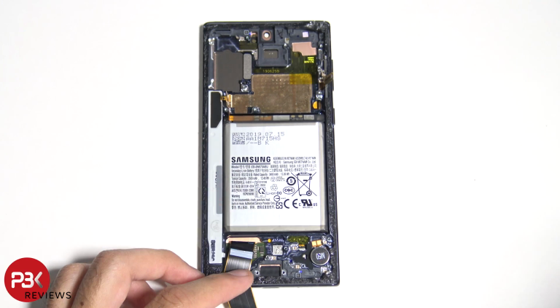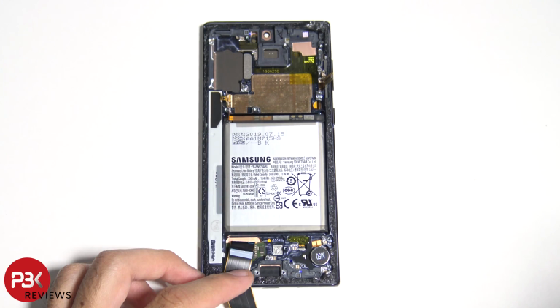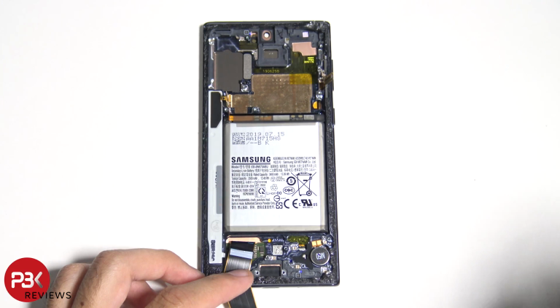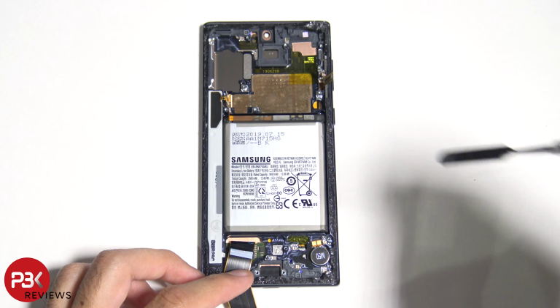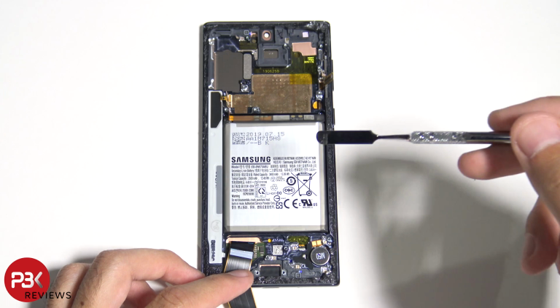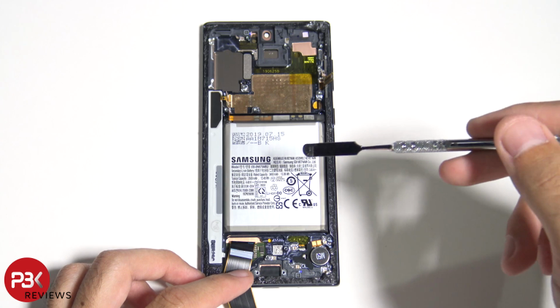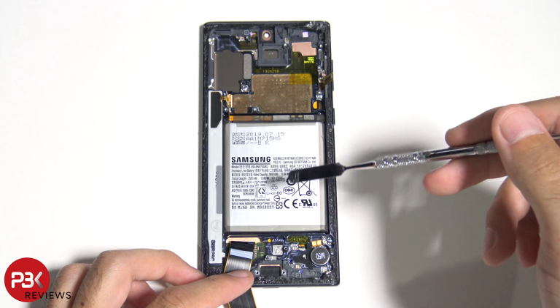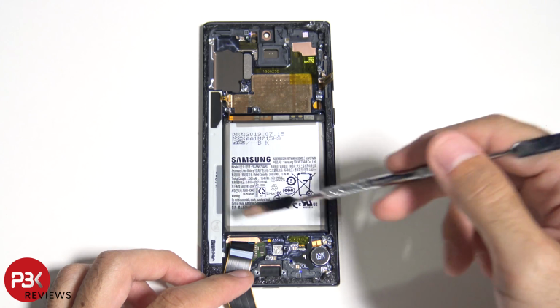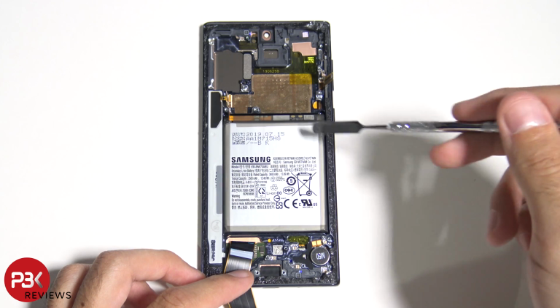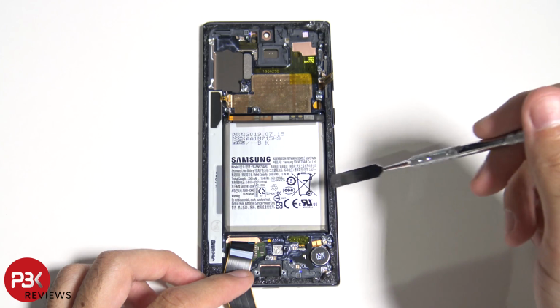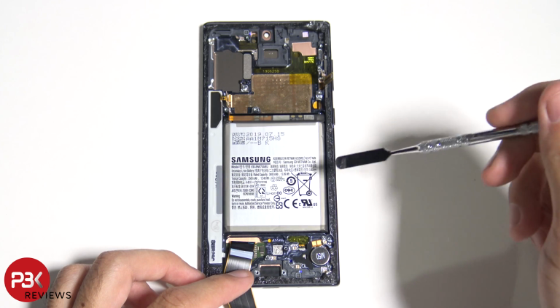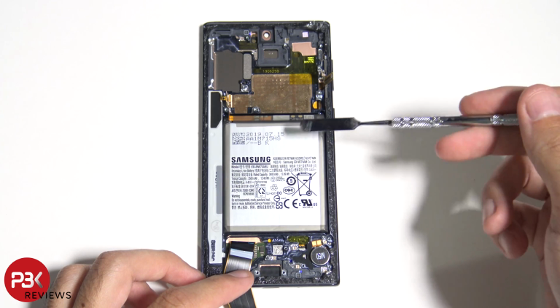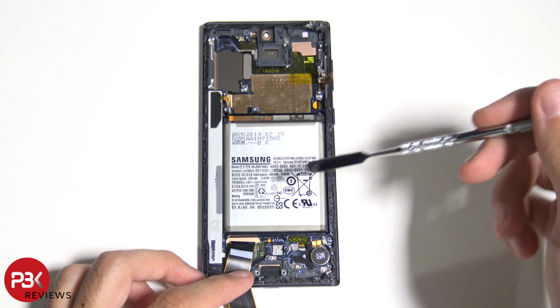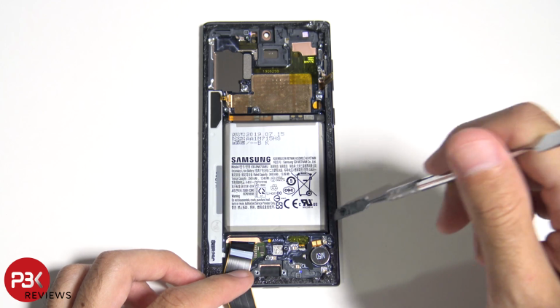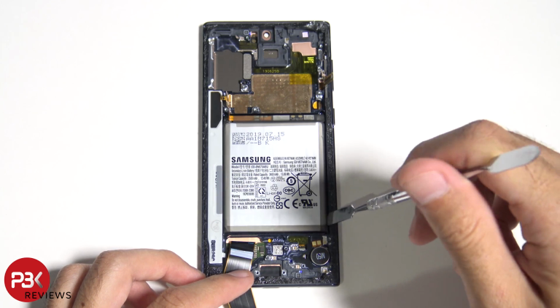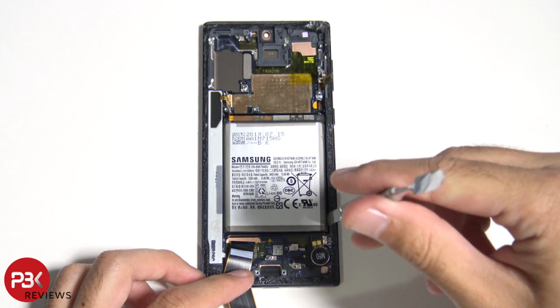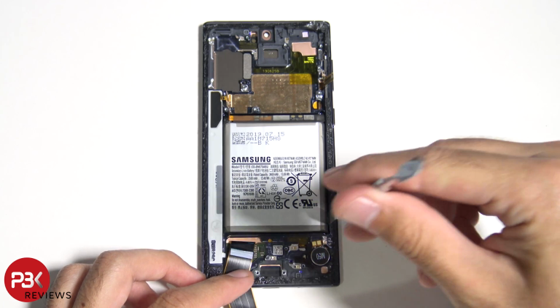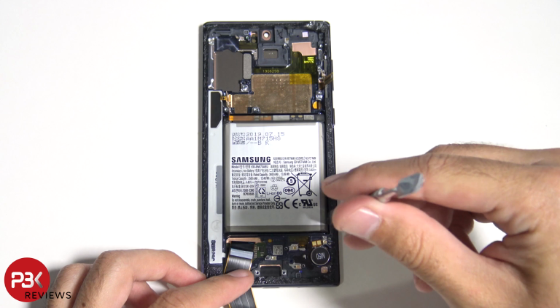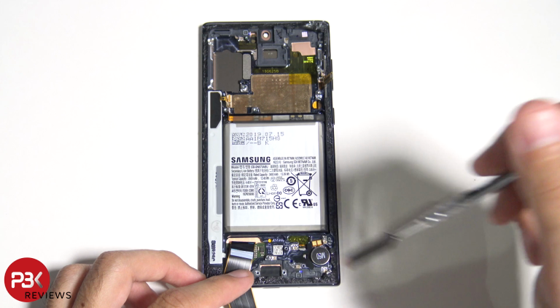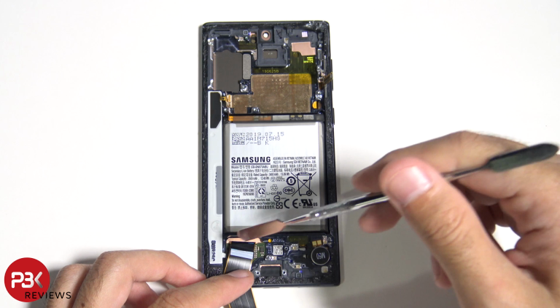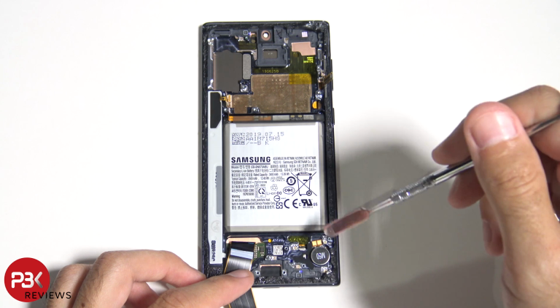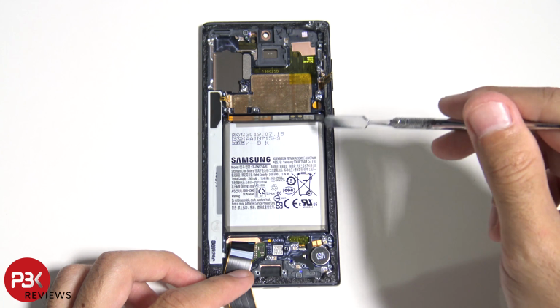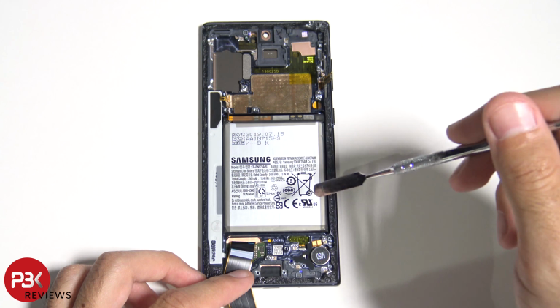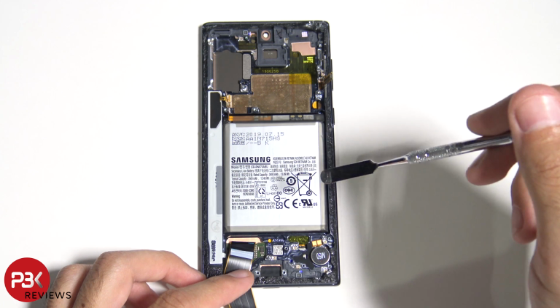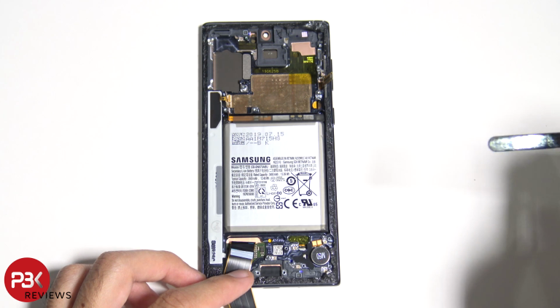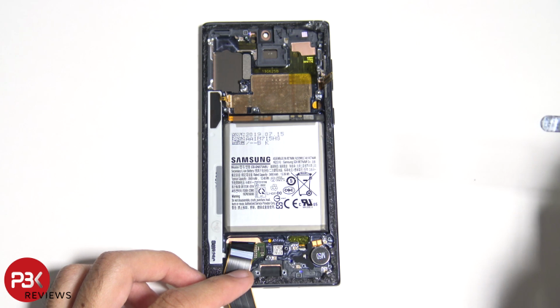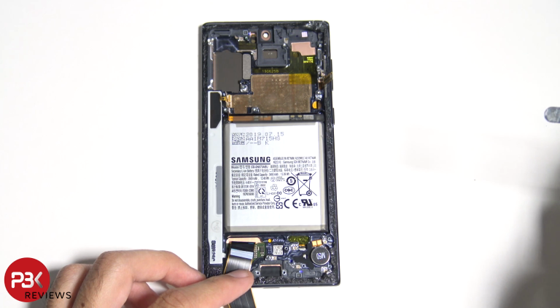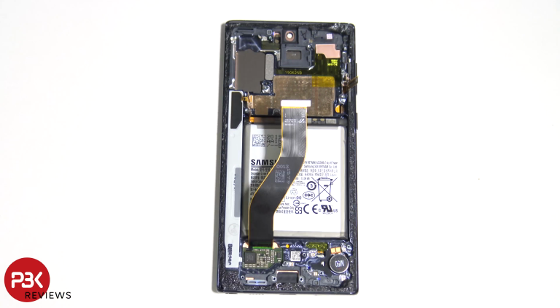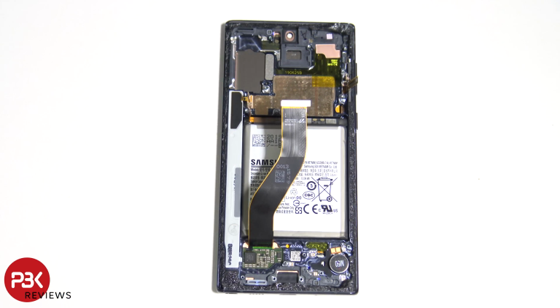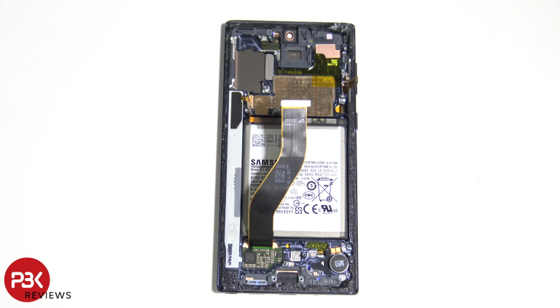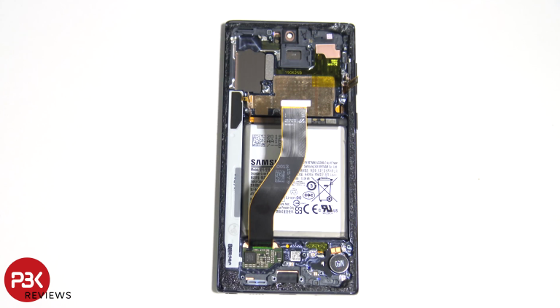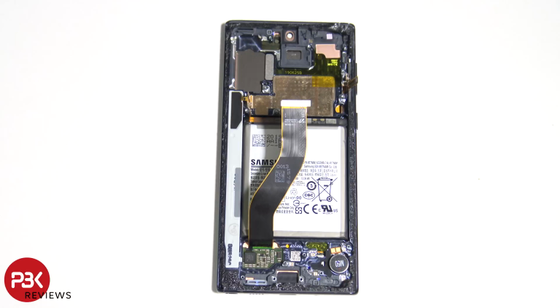As far as removing and replacing the battery goes, you just have to heat it up, loosen the adhesive underneath it, and try your best to pry it off. There are no pull tabs to help you remove the battery, which is pretty typical of Samsung. Alright, so now let's go ahead and reassemble this thing.